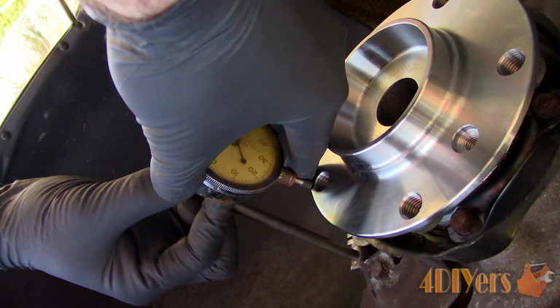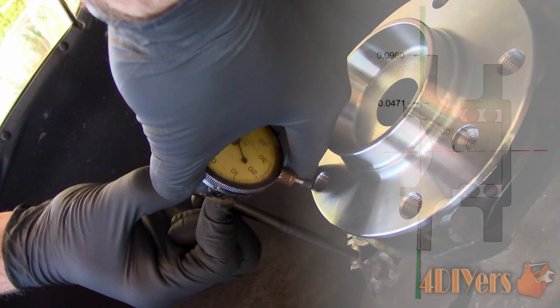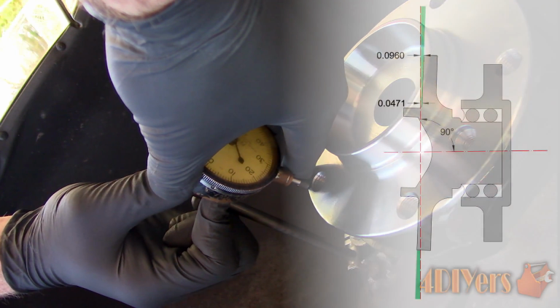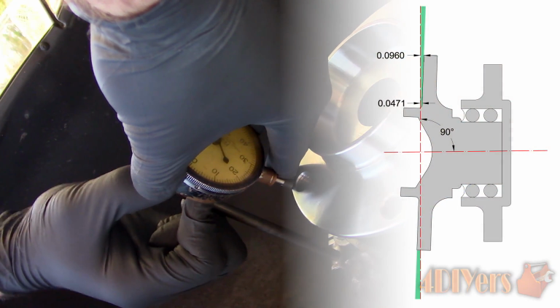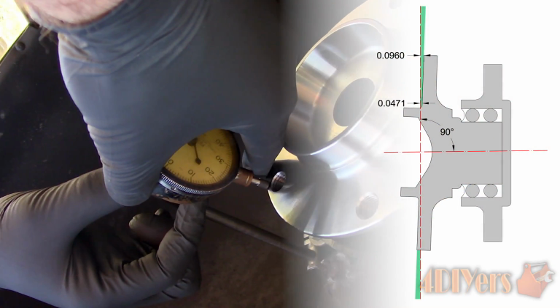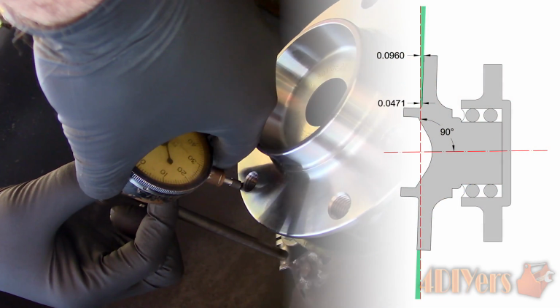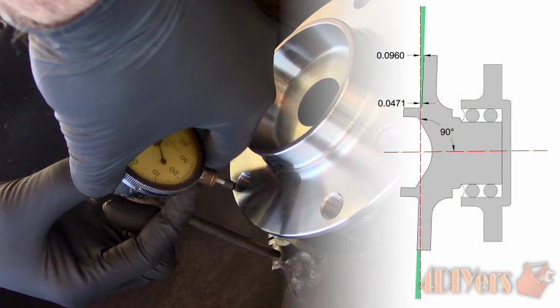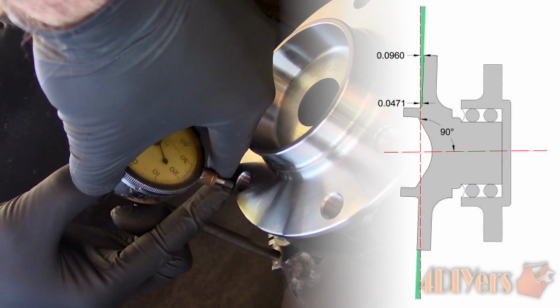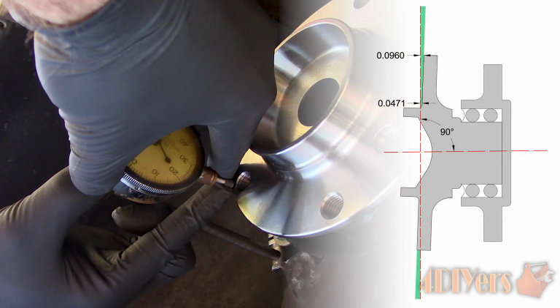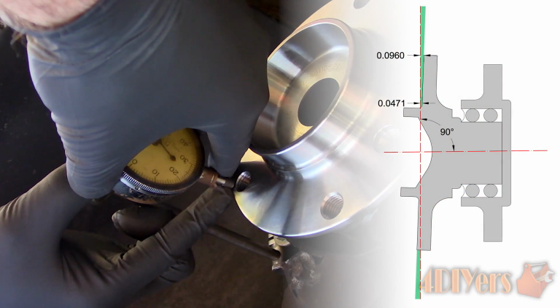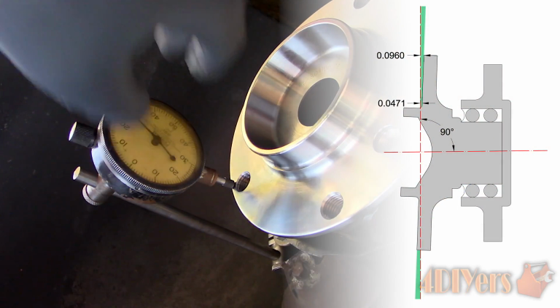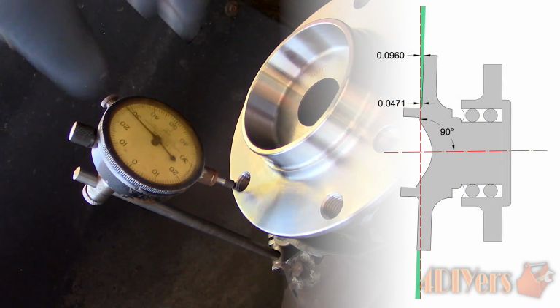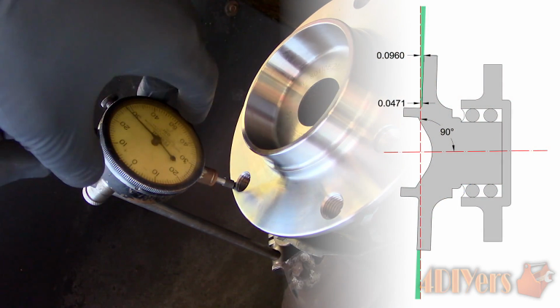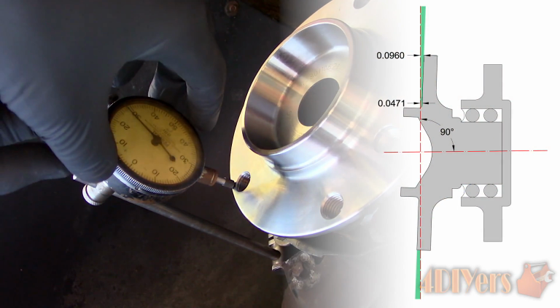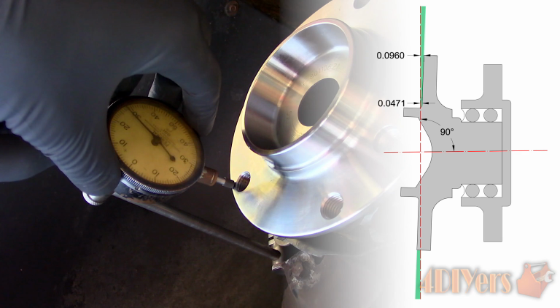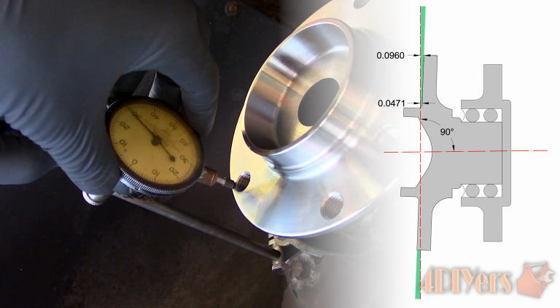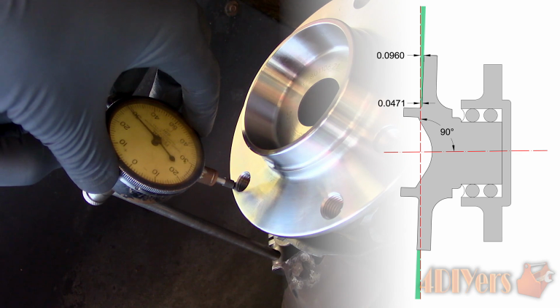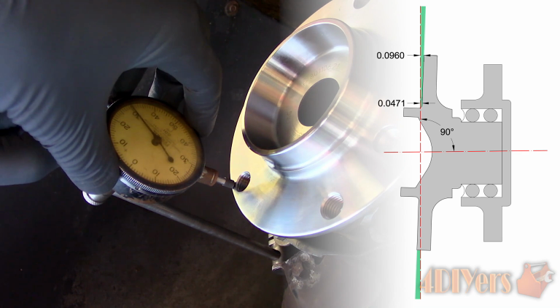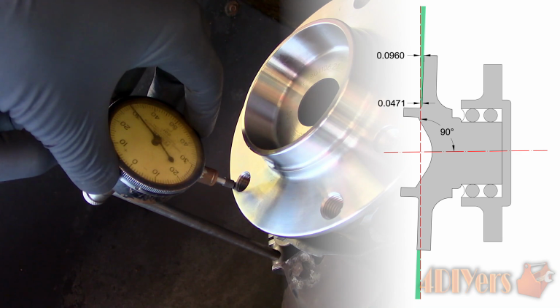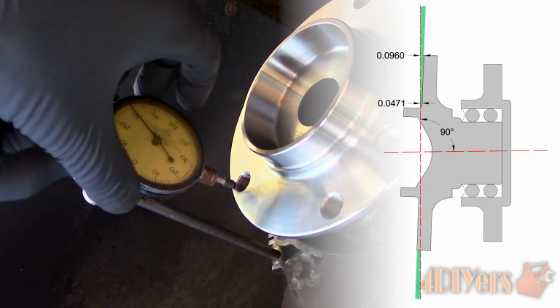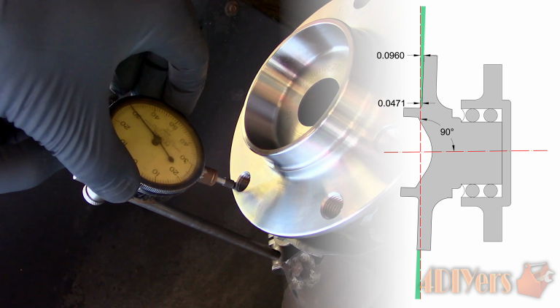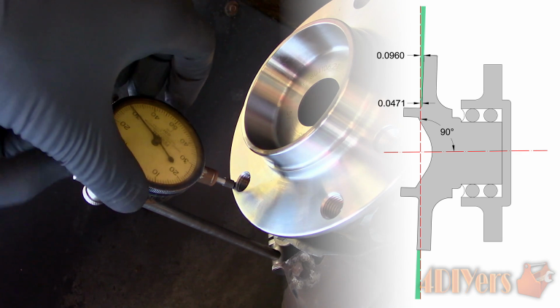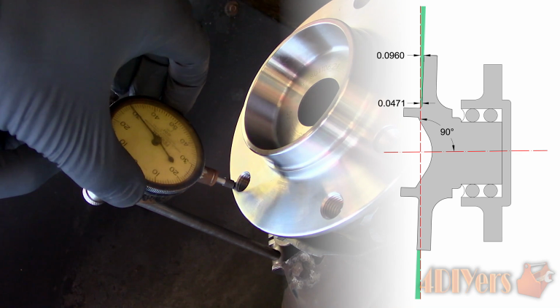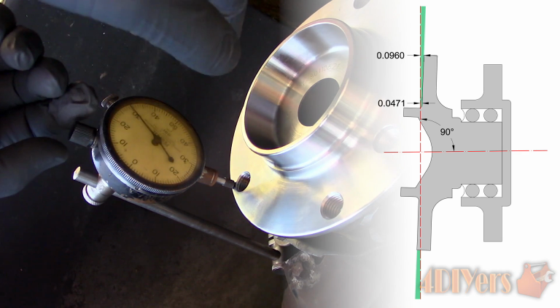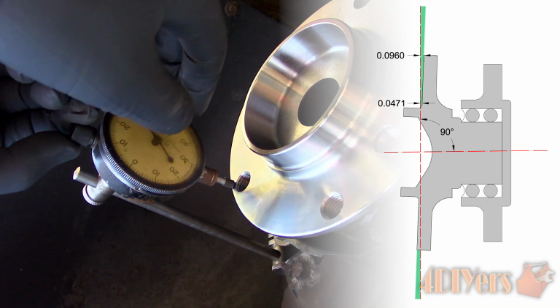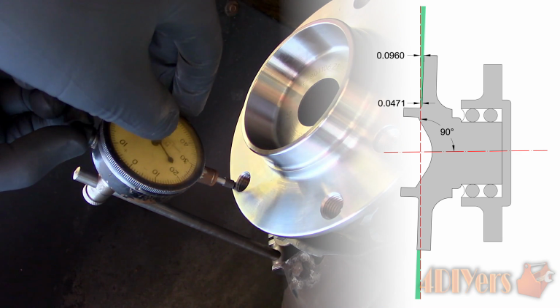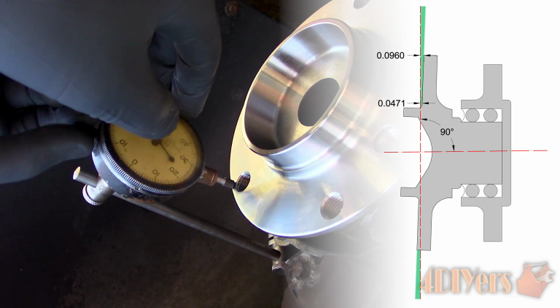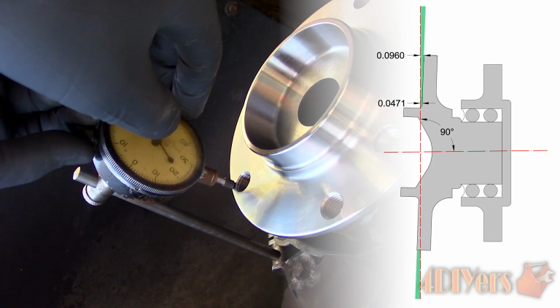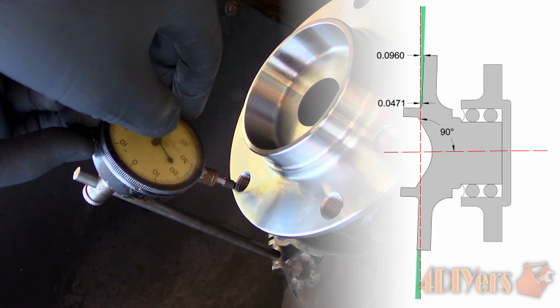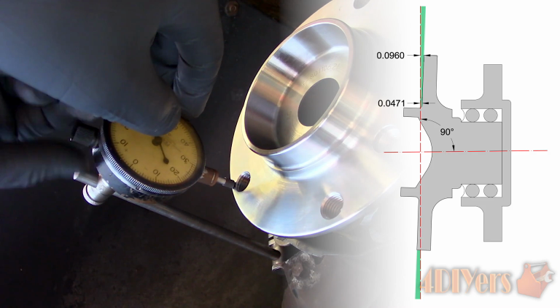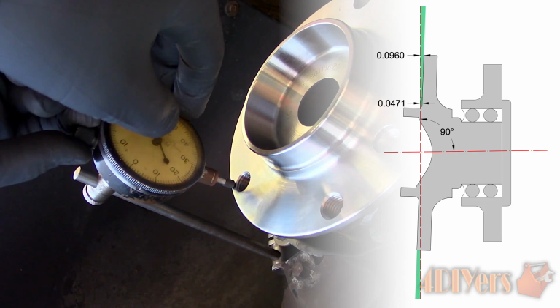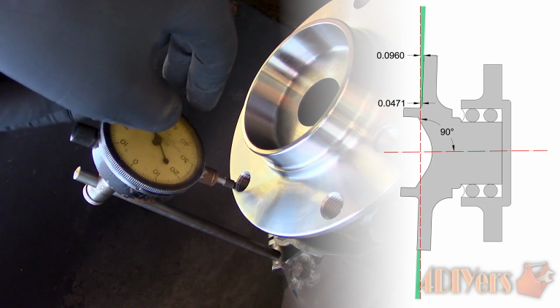As an example, with this diagram you can see the red line both horizontal and vertical demonstrates a square 90-degree angle. Closer to the center we have a smaller value, while at the furthest point of the hub you can see we have a larger distance measurement.